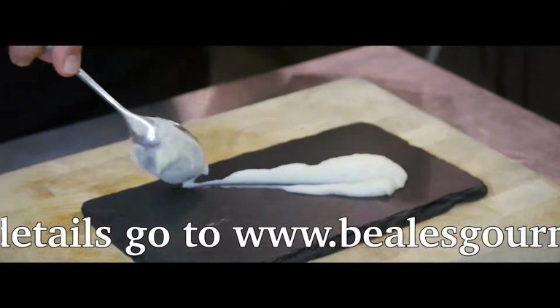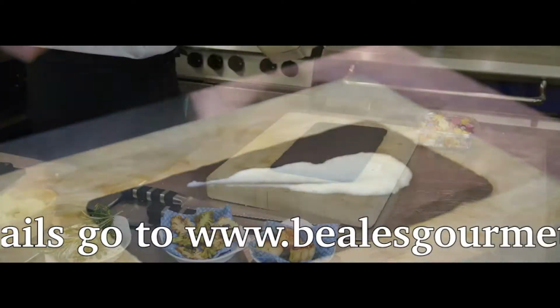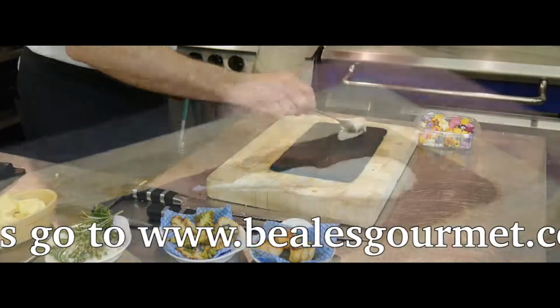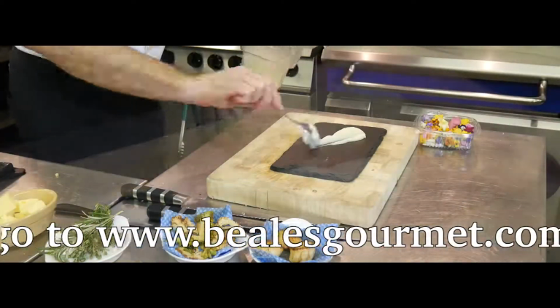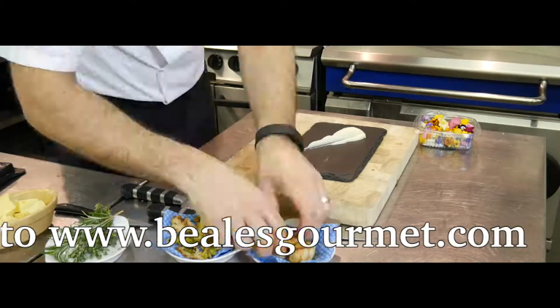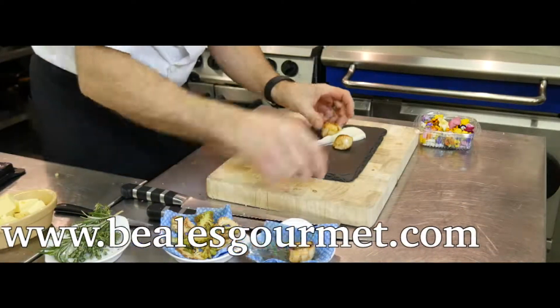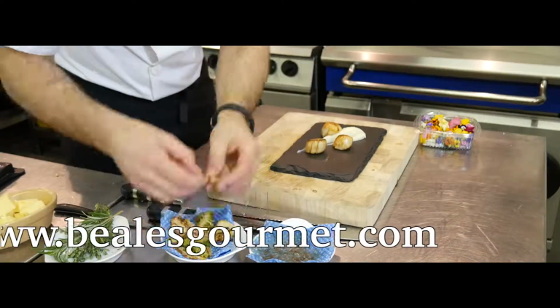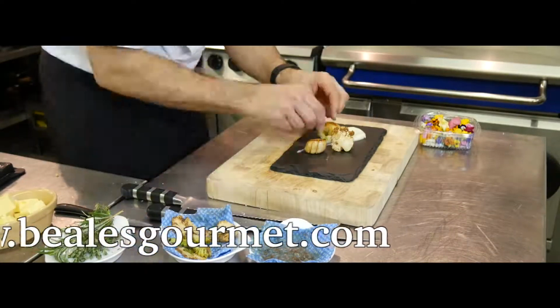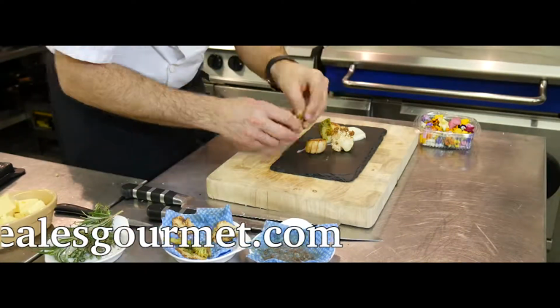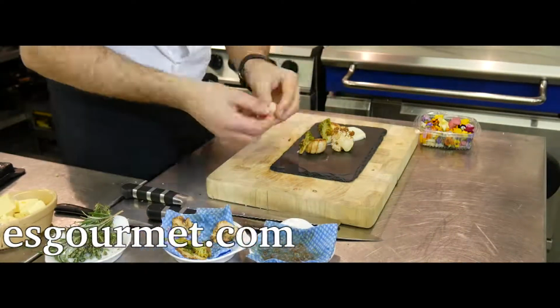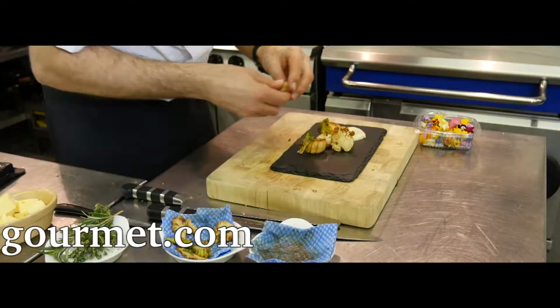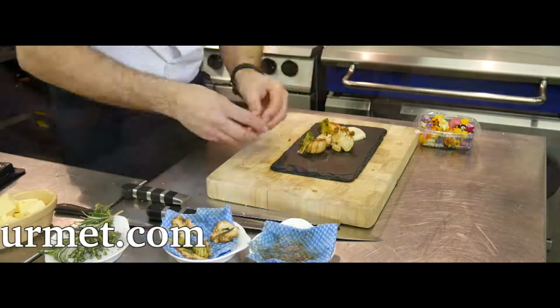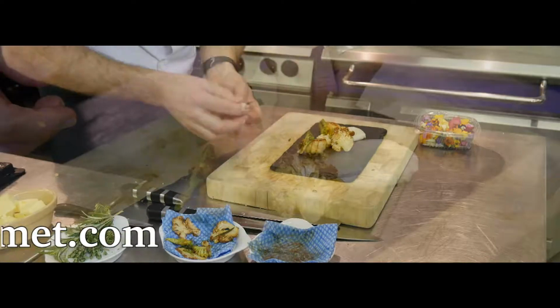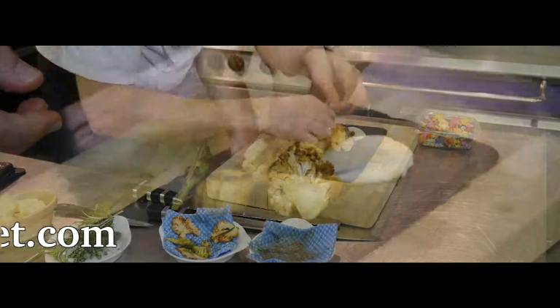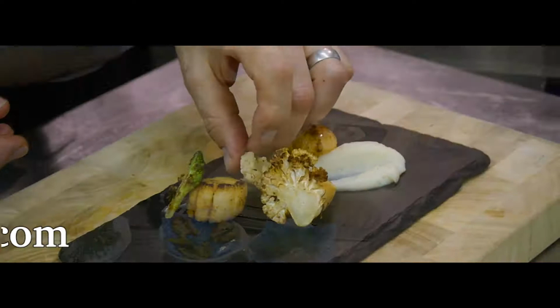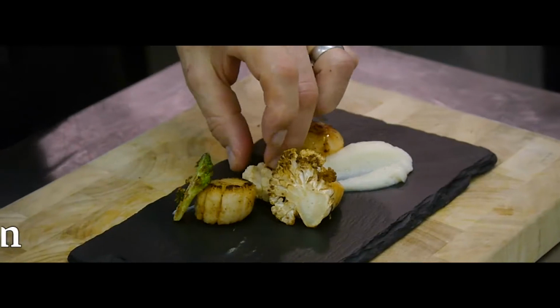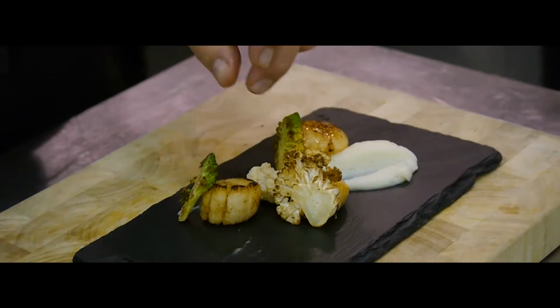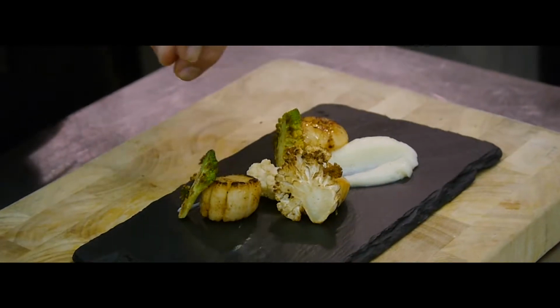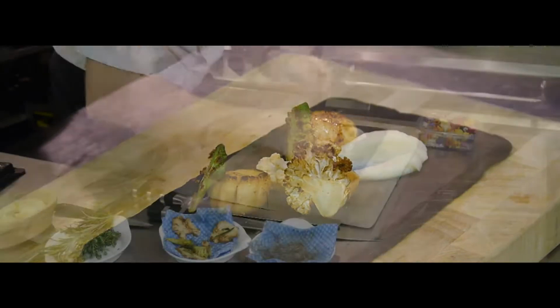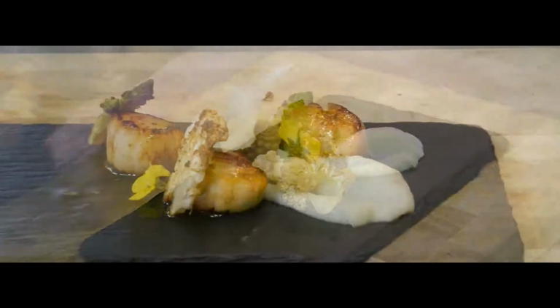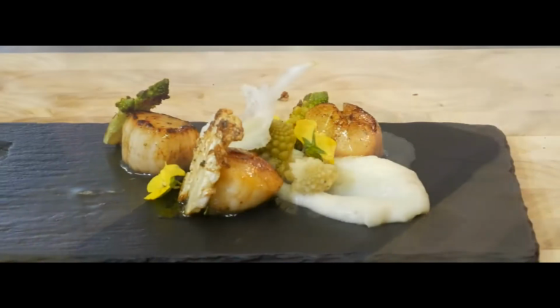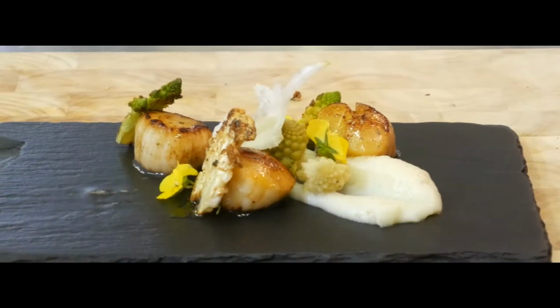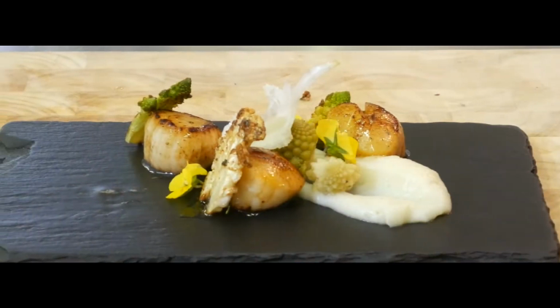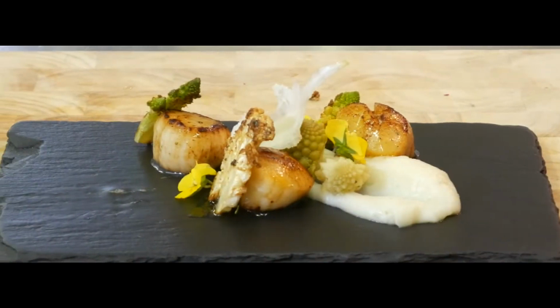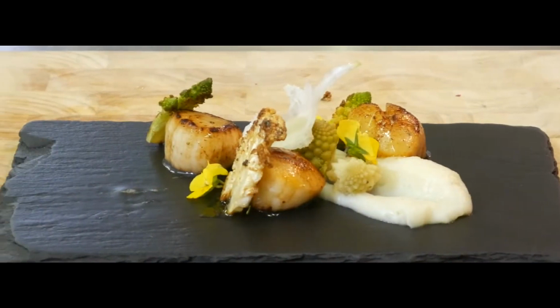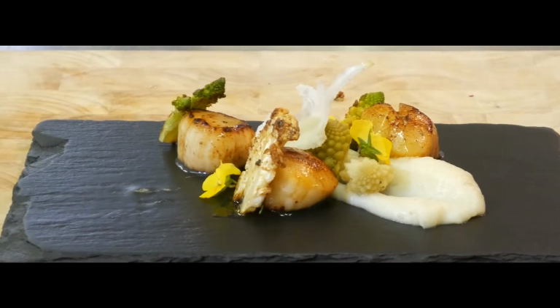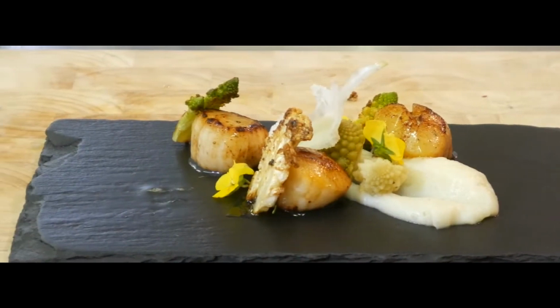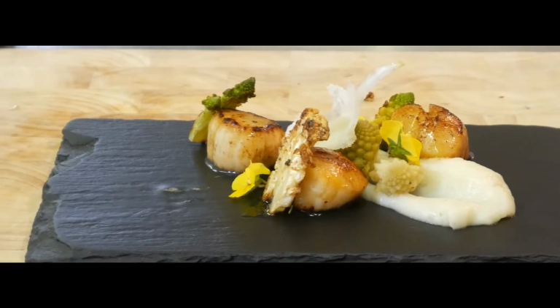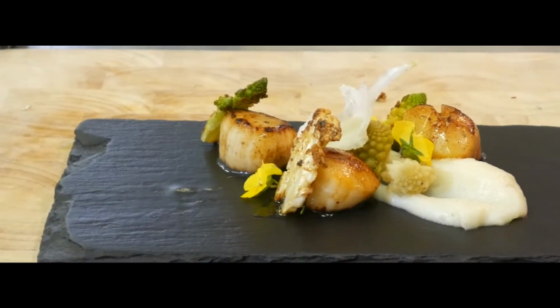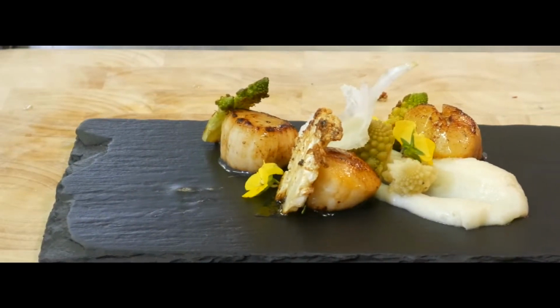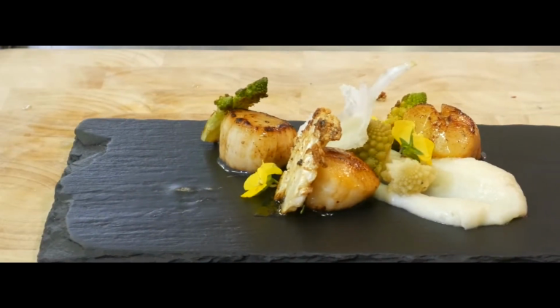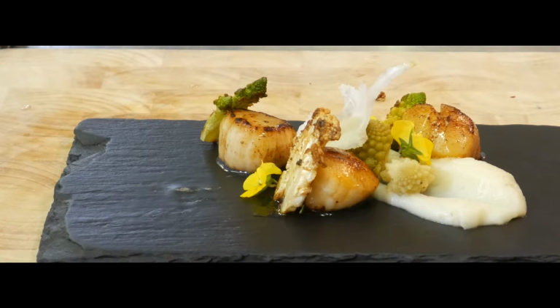This dish is great fun to plate up and works very well on any plate, slate or board. To see the full recipe, please visit our website.